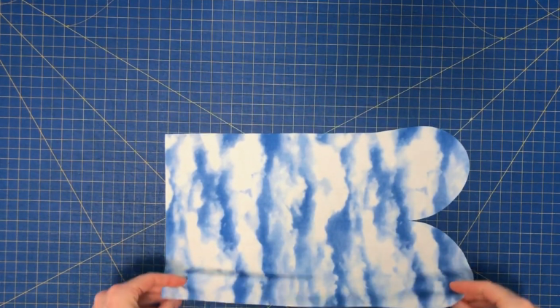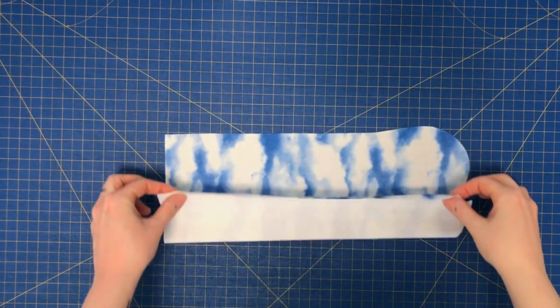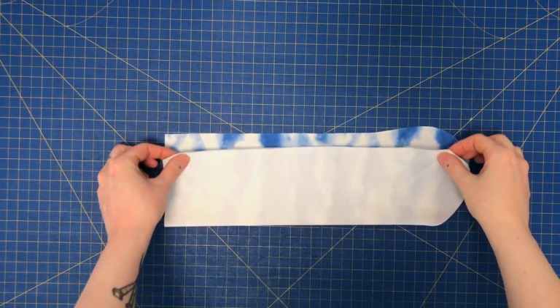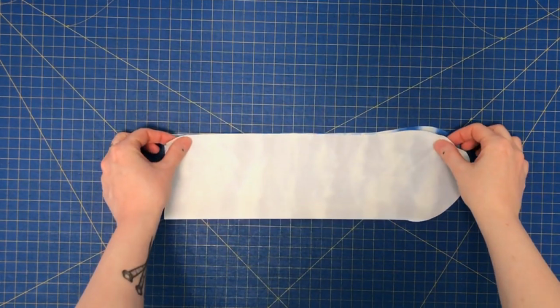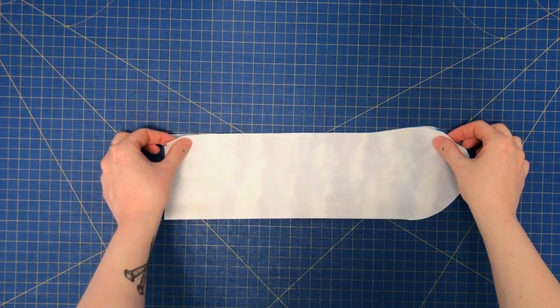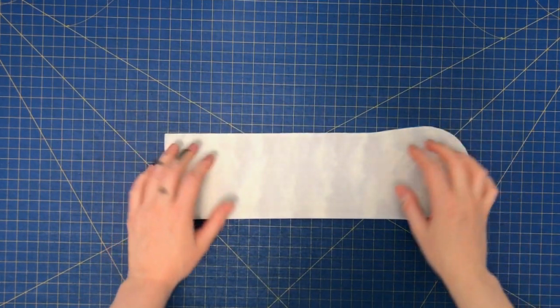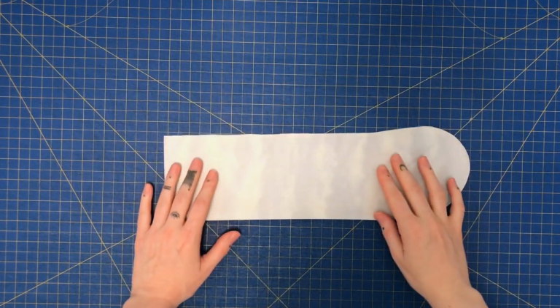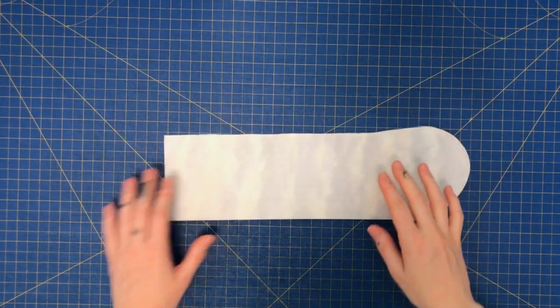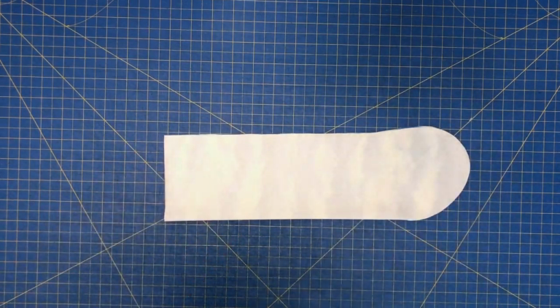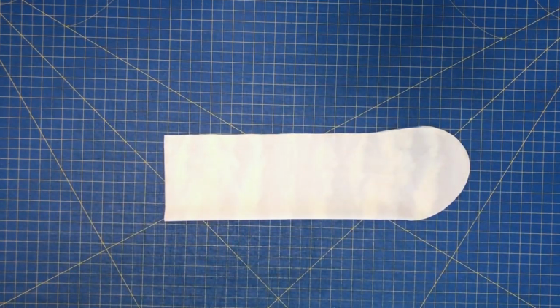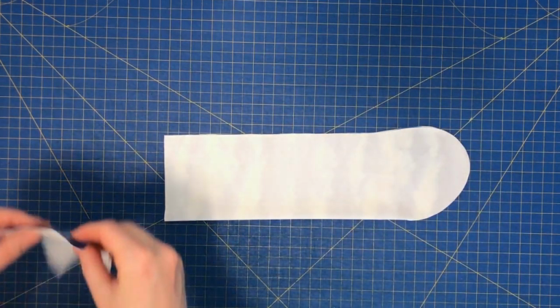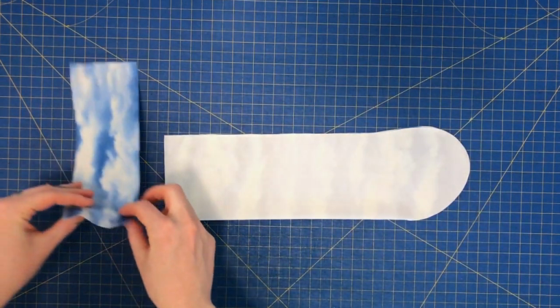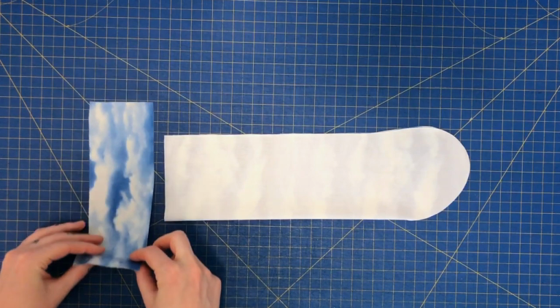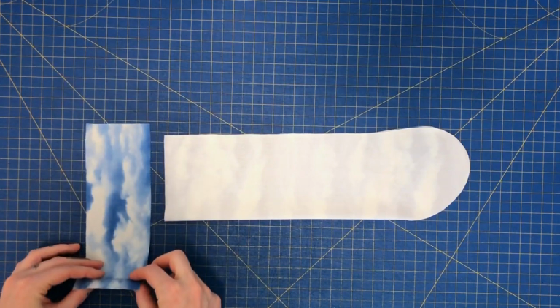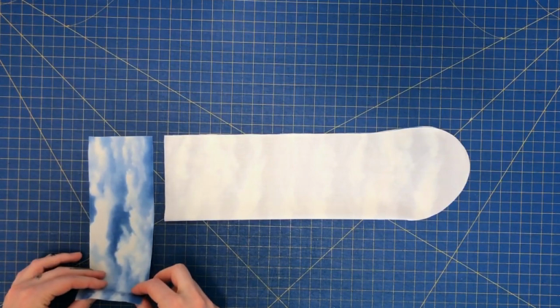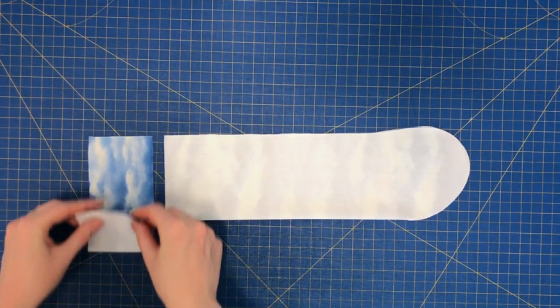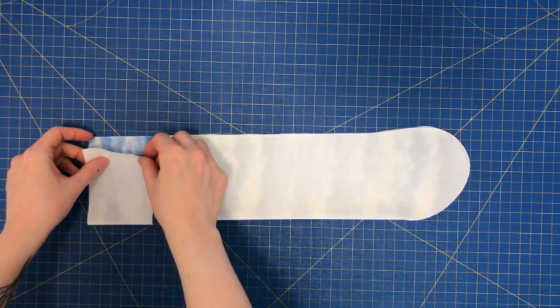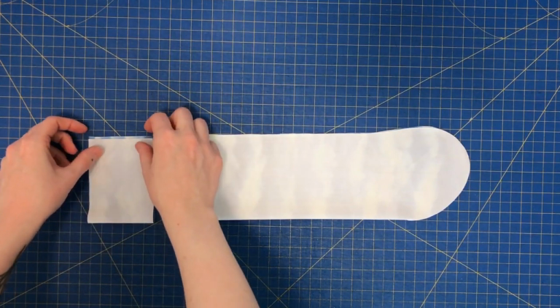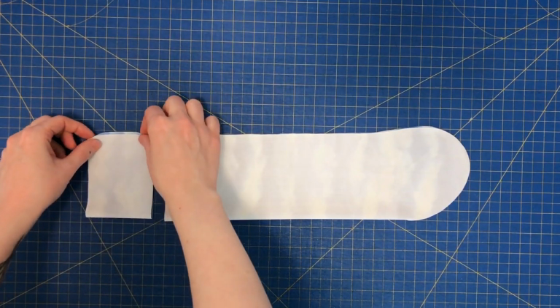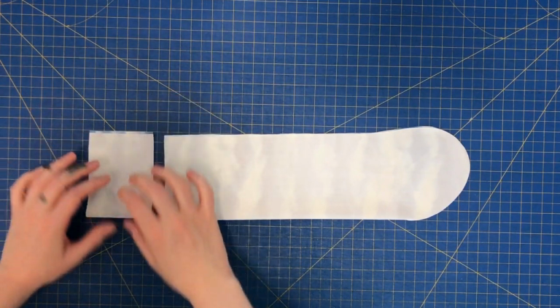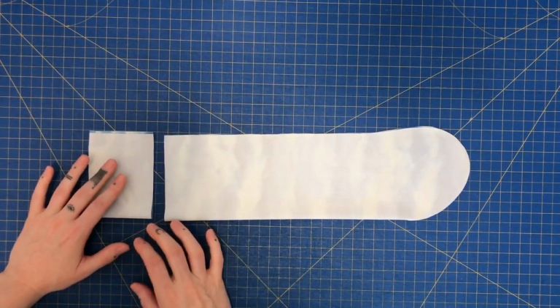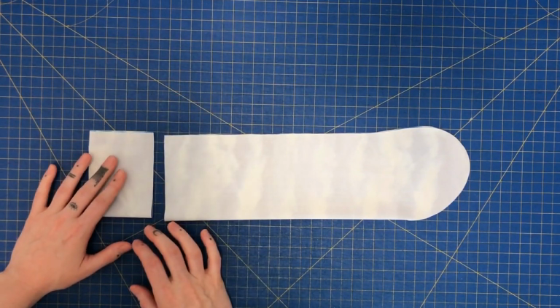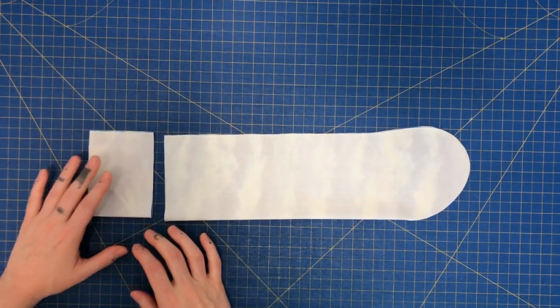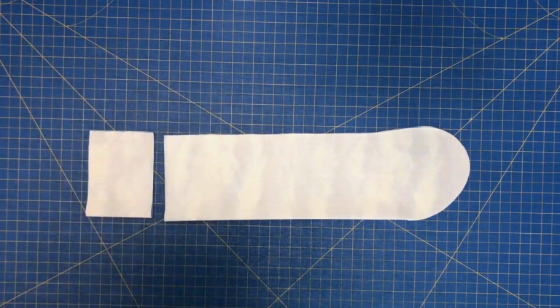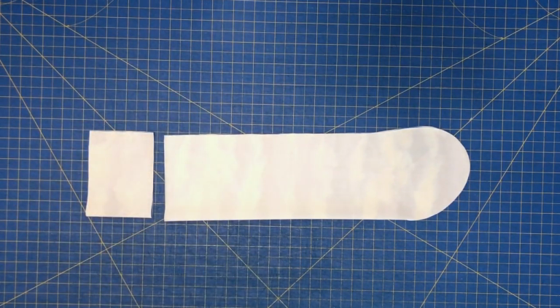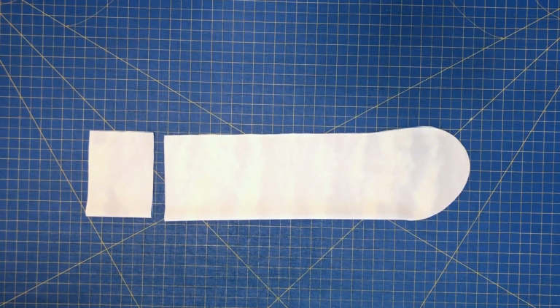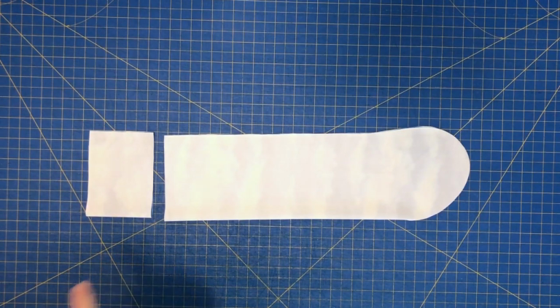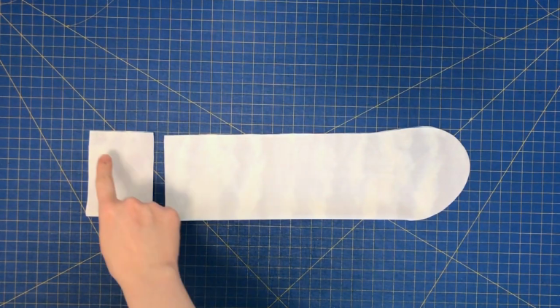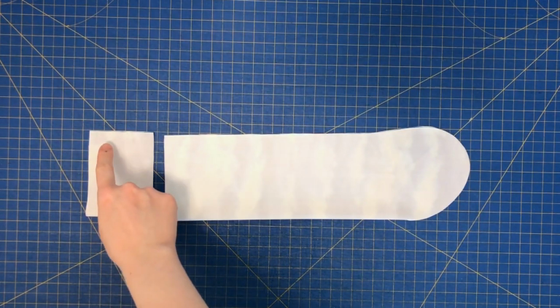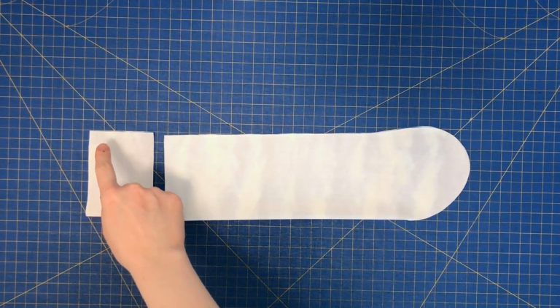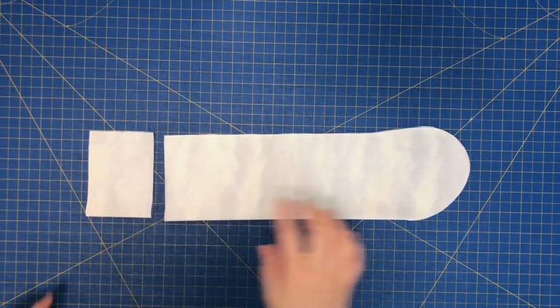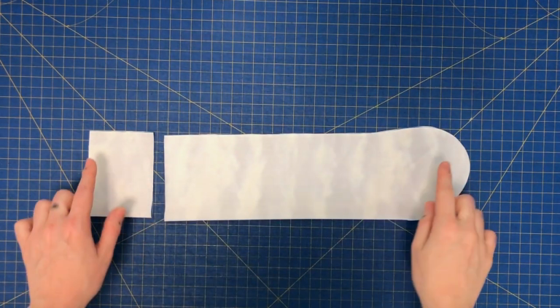Fold the fabric in half width-wise and line up the edges. Pin around the edges as shown.